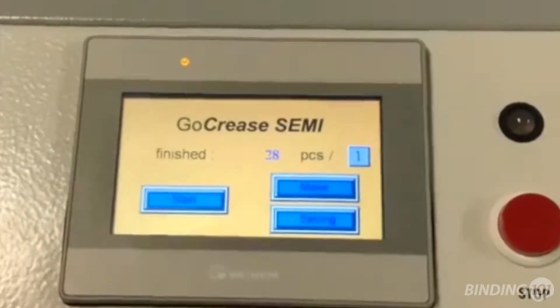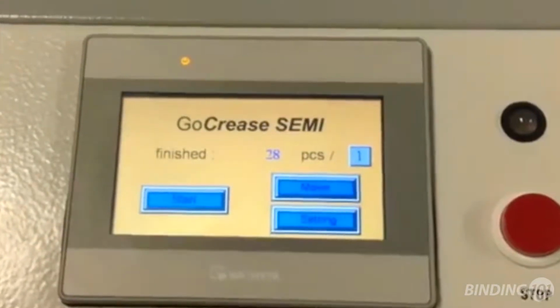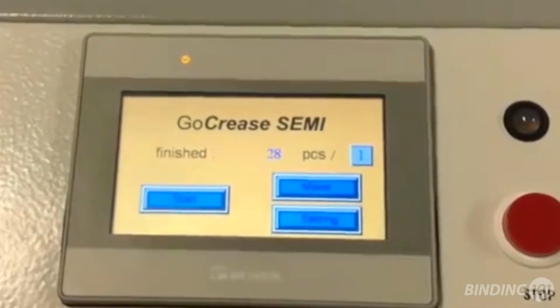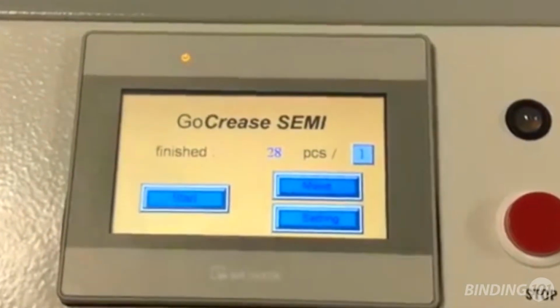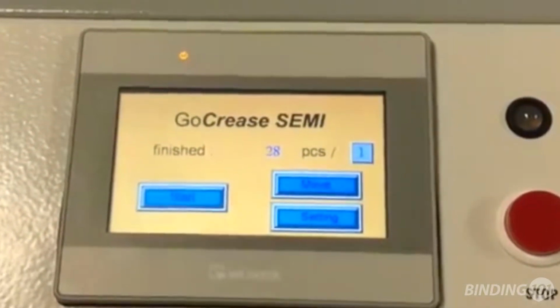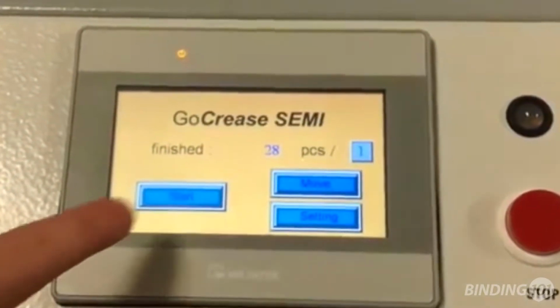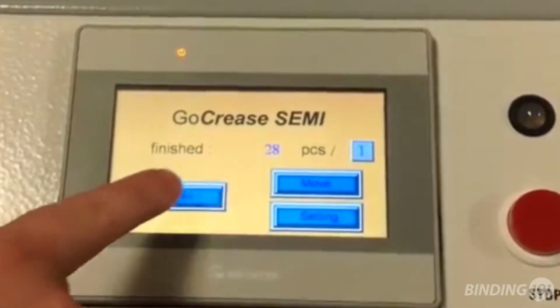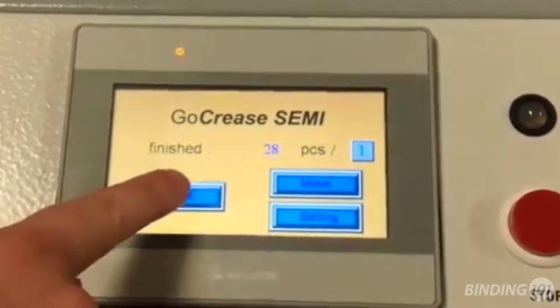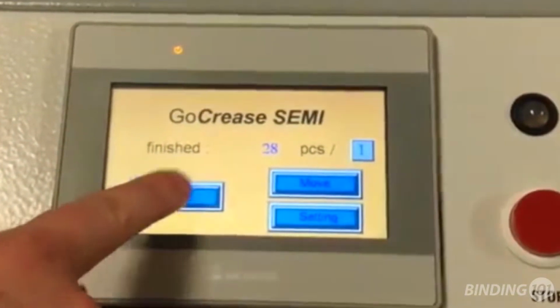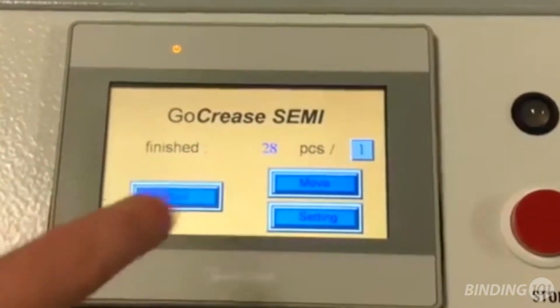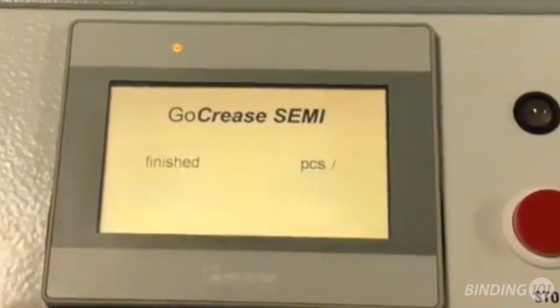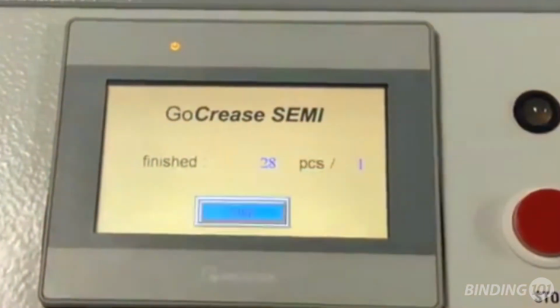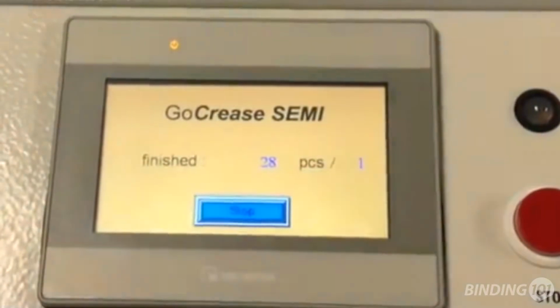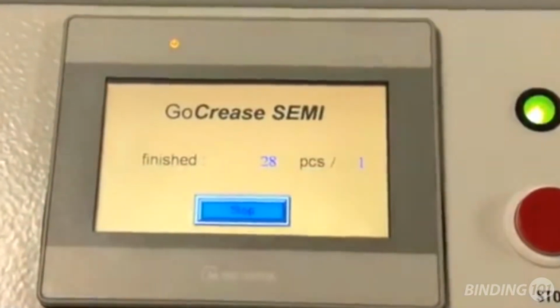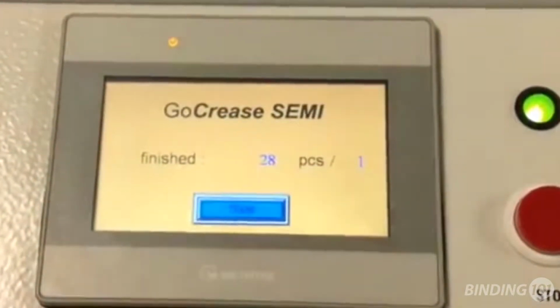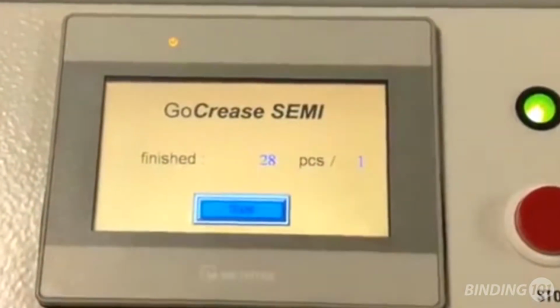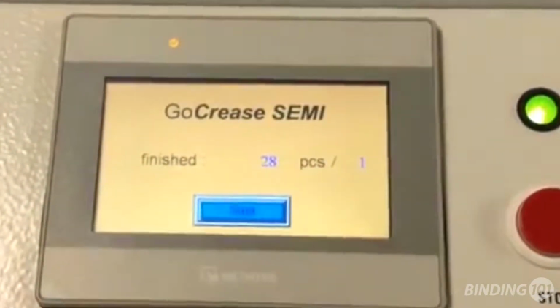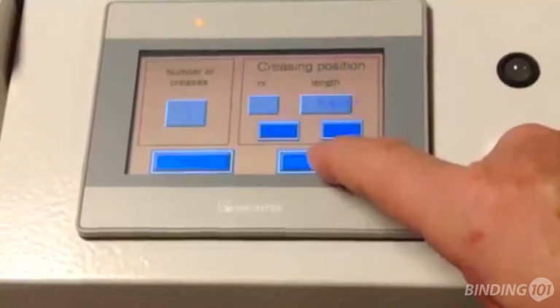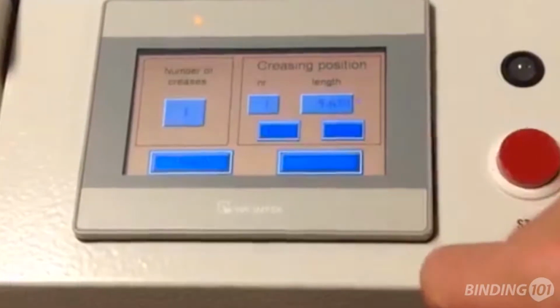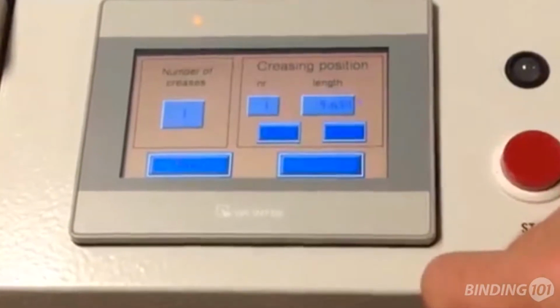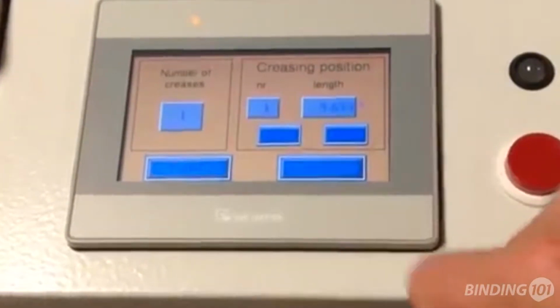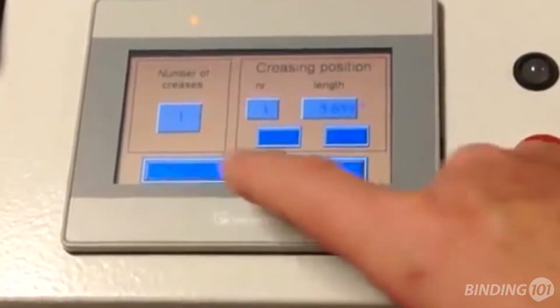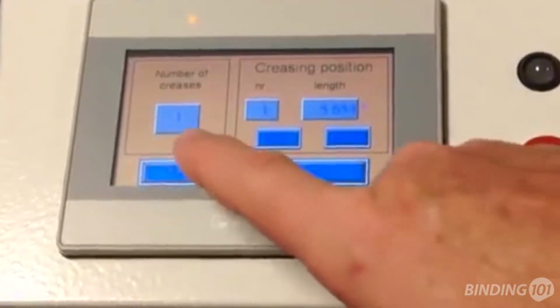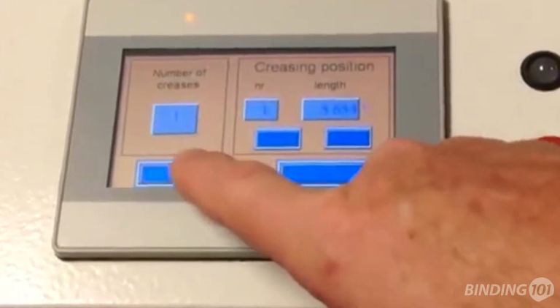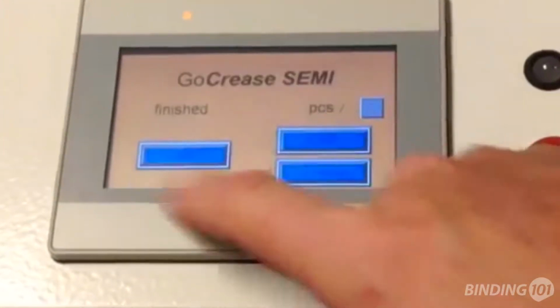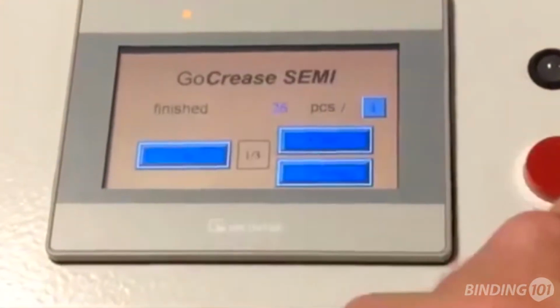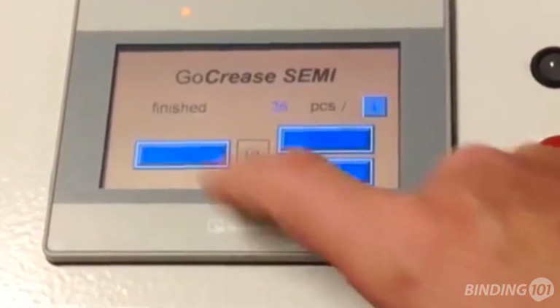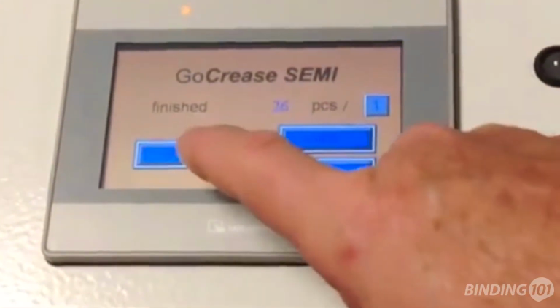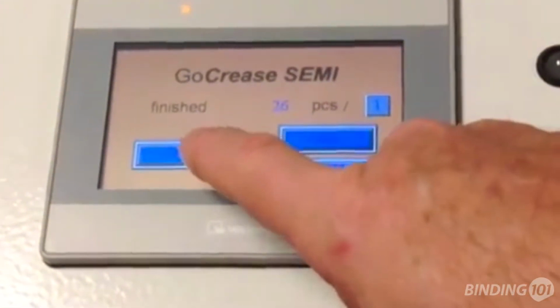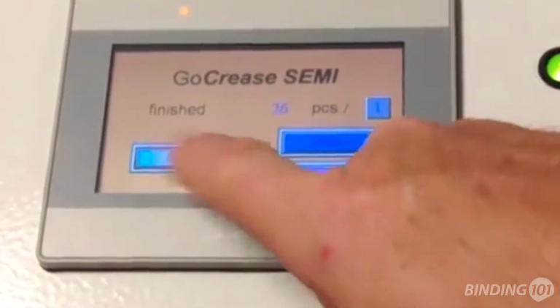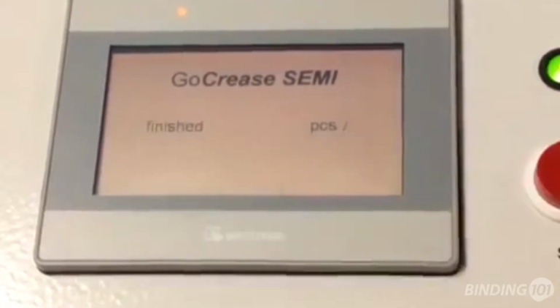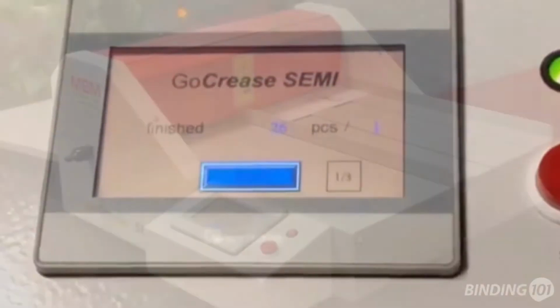It has 5 preset programs for popular creases and 5 customizable memories. Simply select the crease location and the number of creases you want on your sheet and press start.